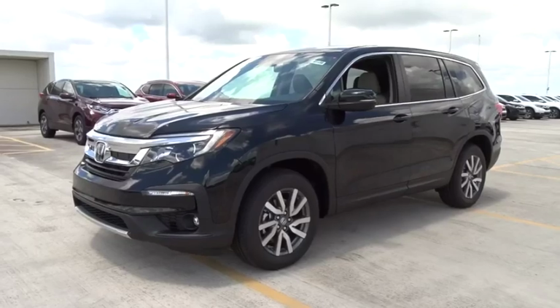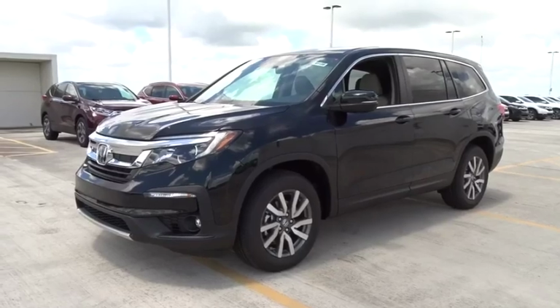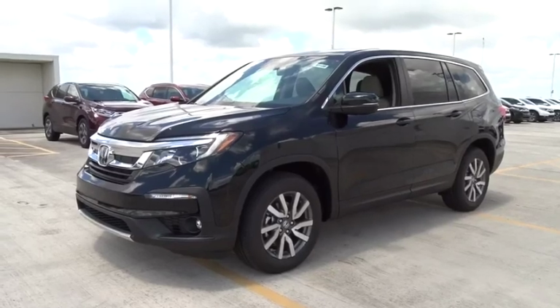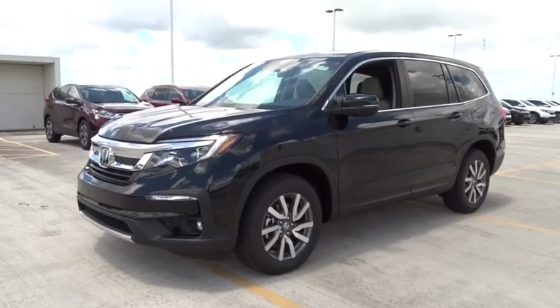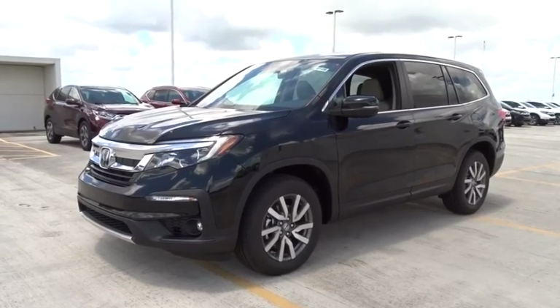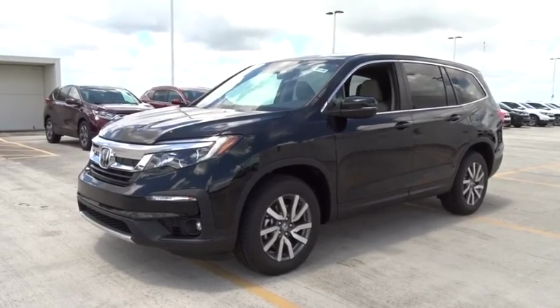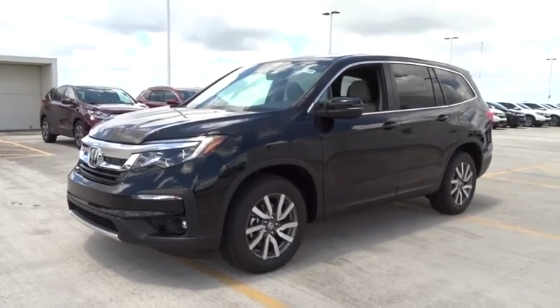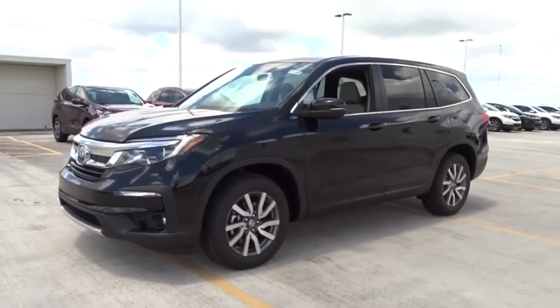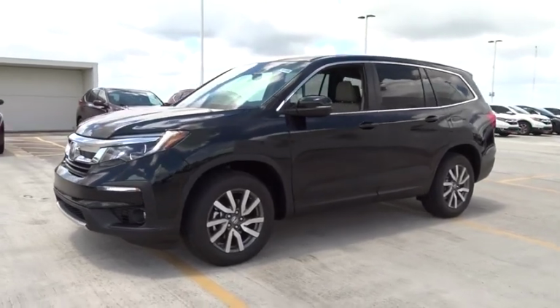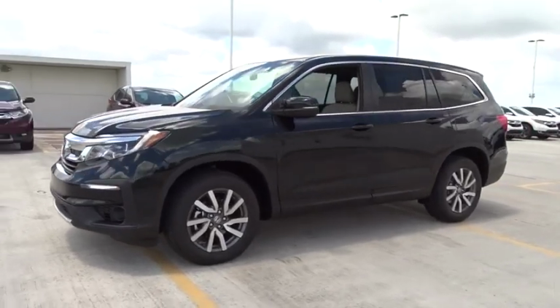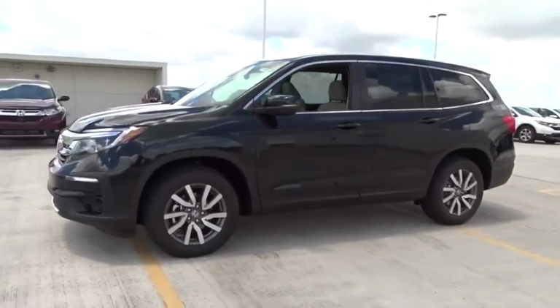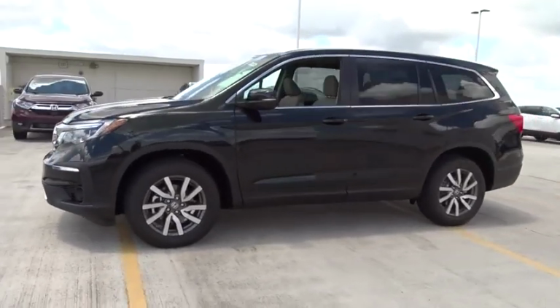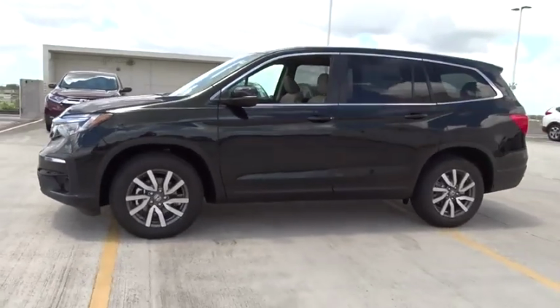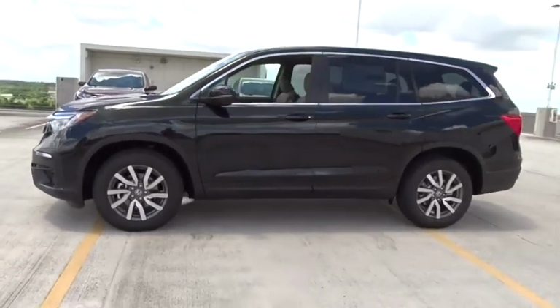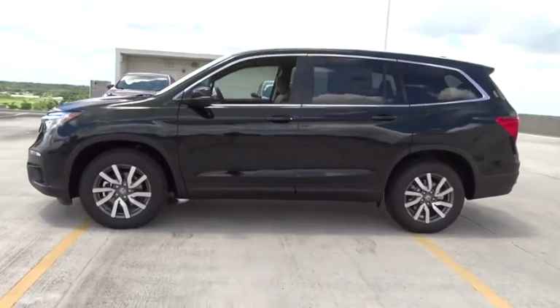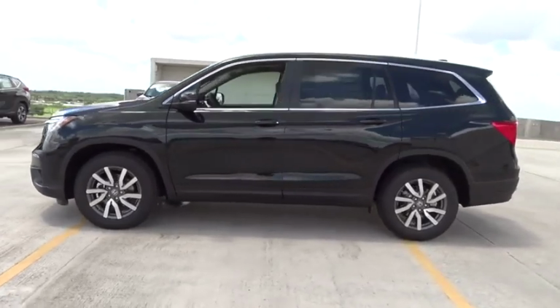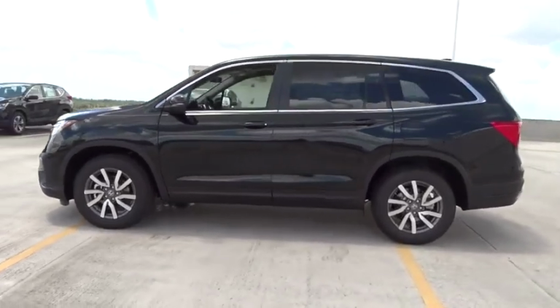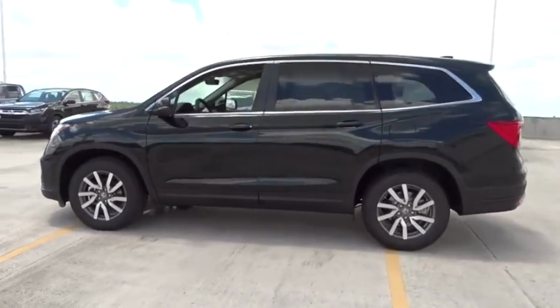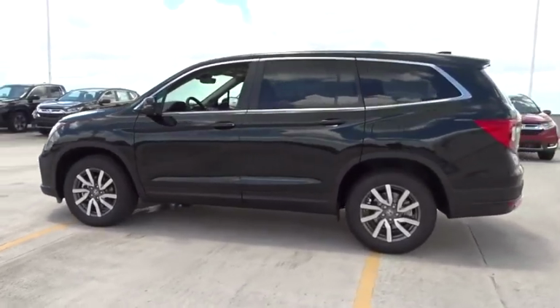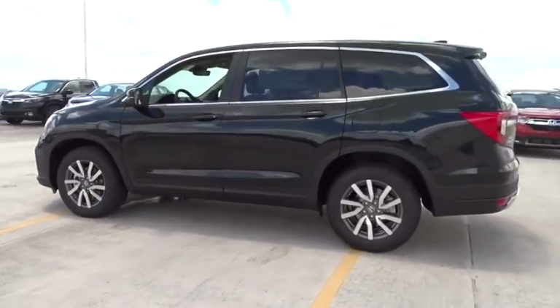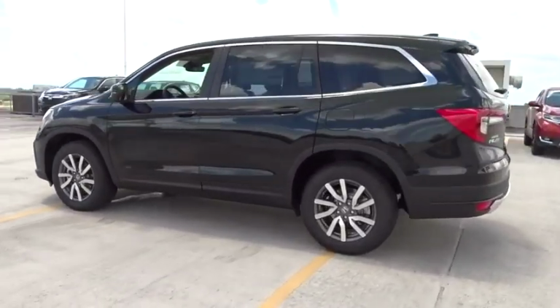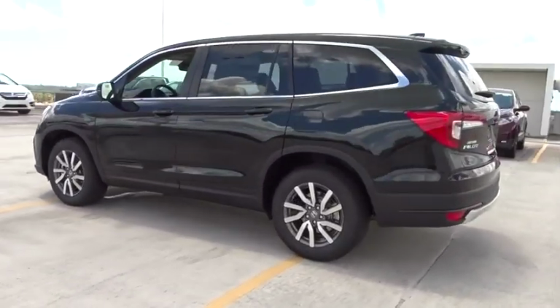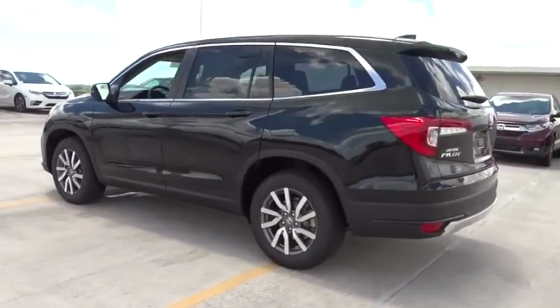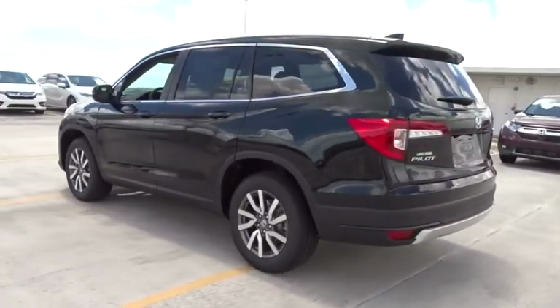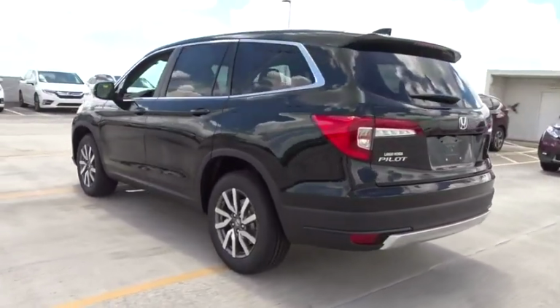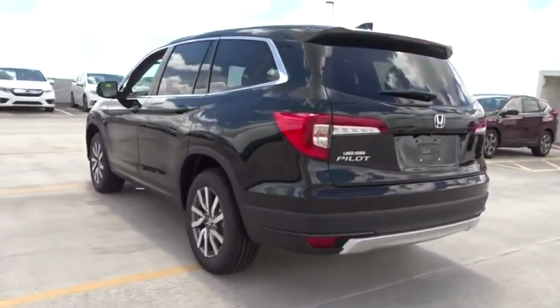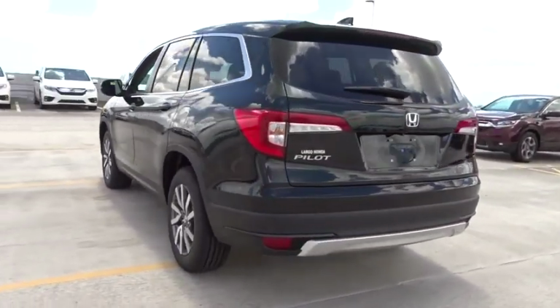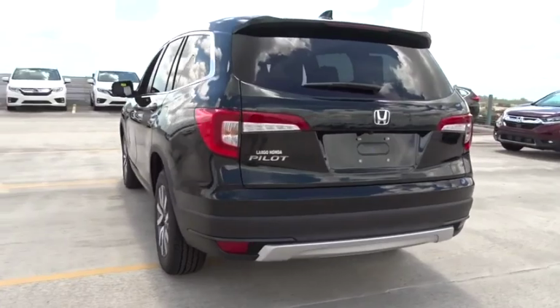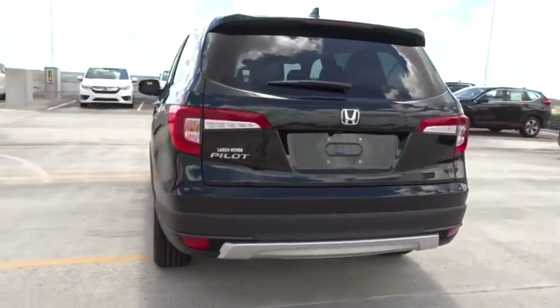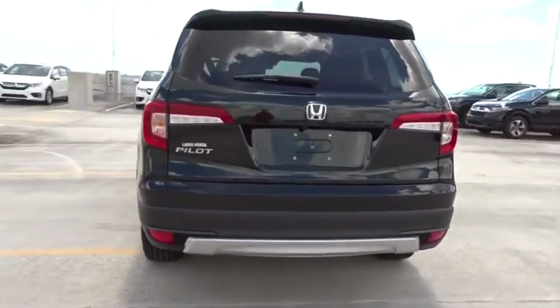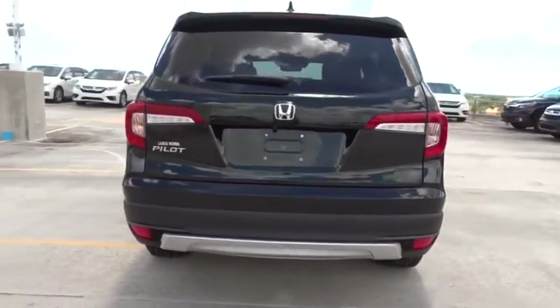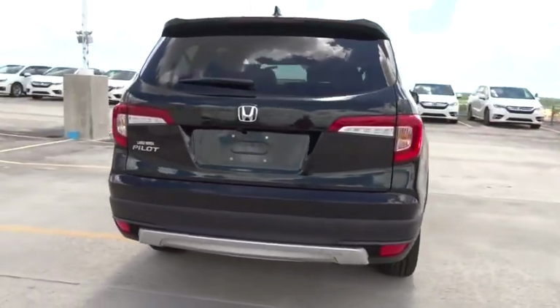Make a great choice today with the 2019 Honda Pilot. Optimal utility. Indulgent interior. Powerful performer. You'll be ready for almost anything in the Honda Pilot.